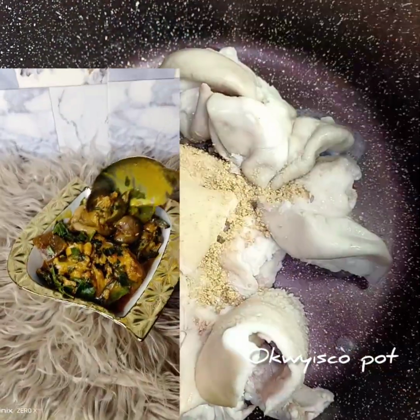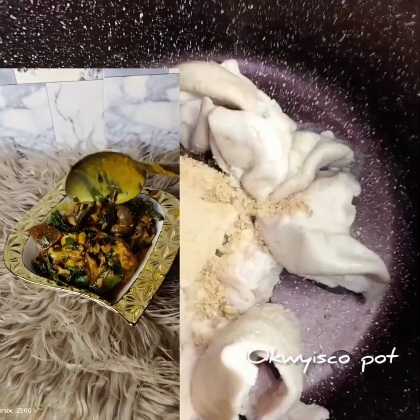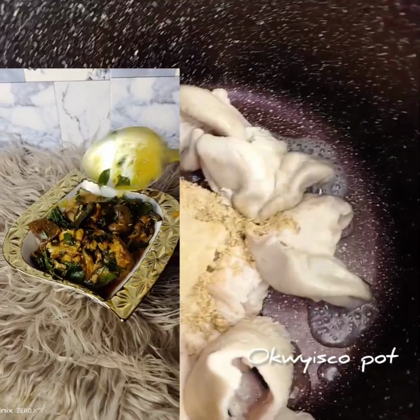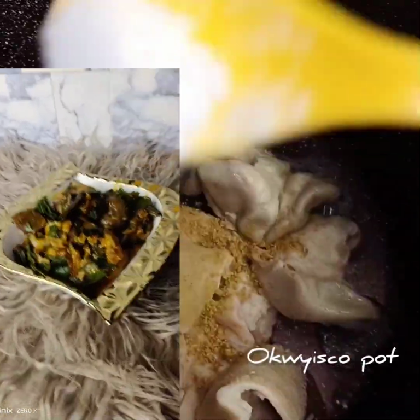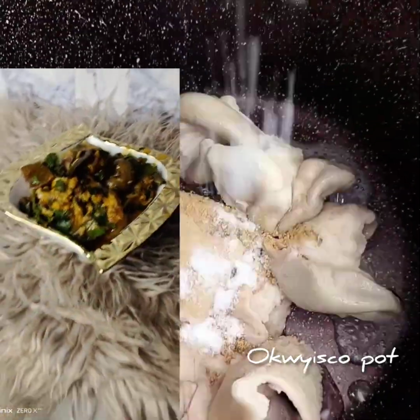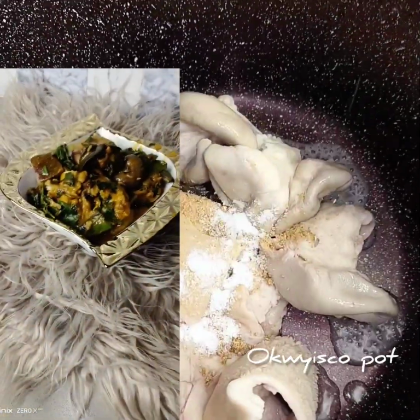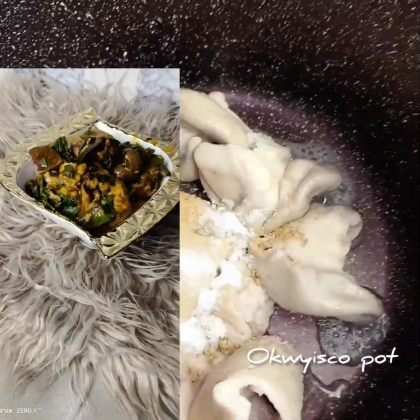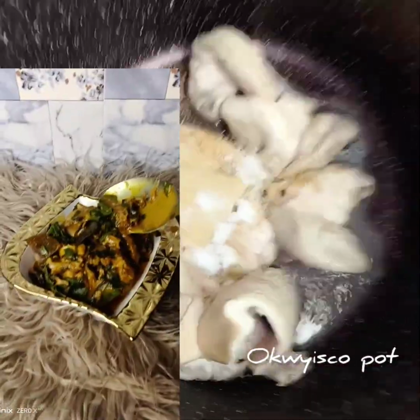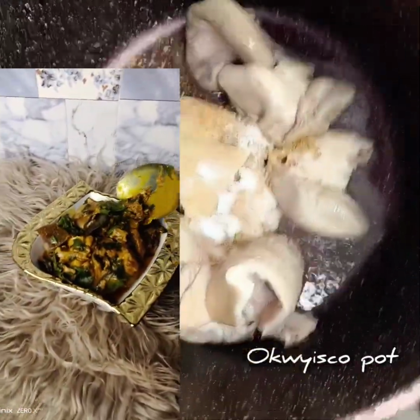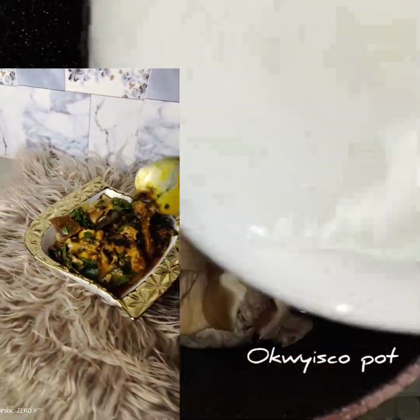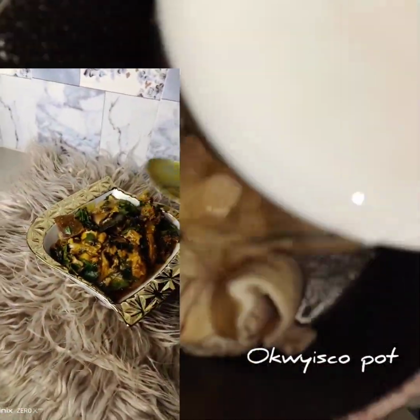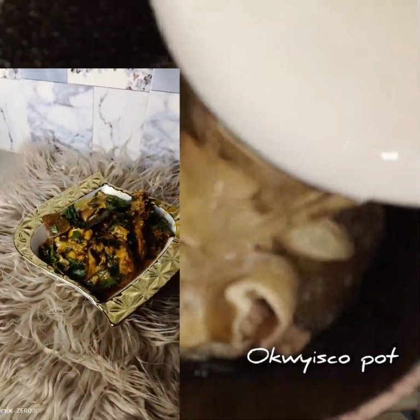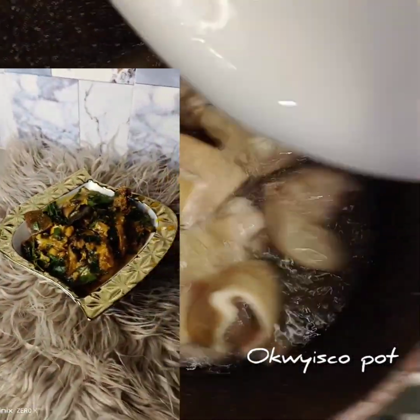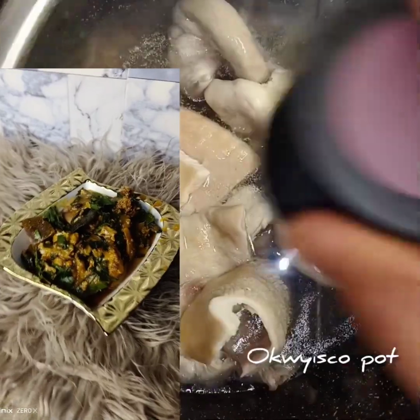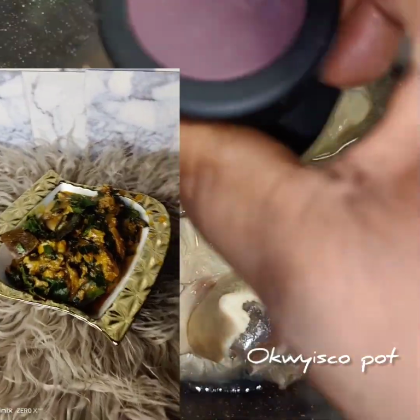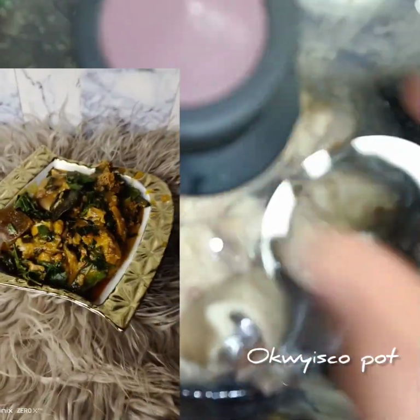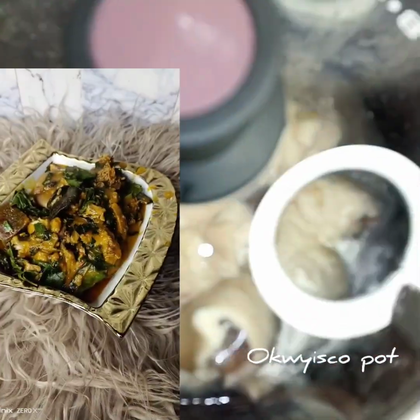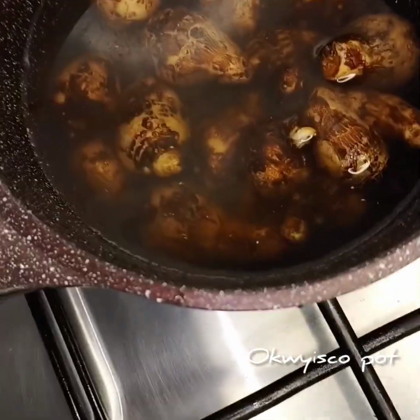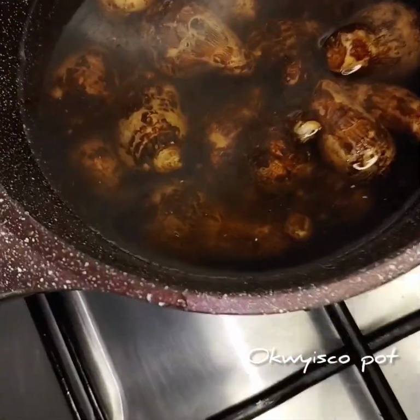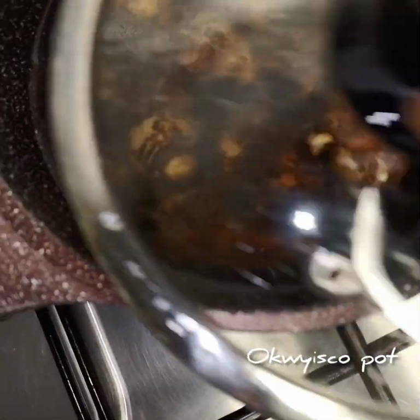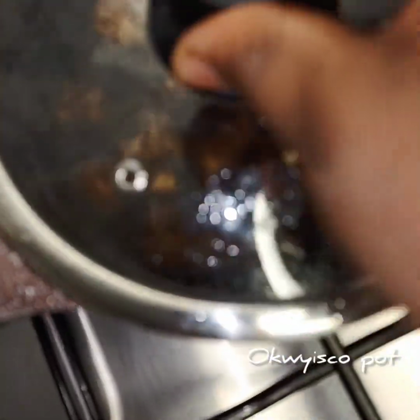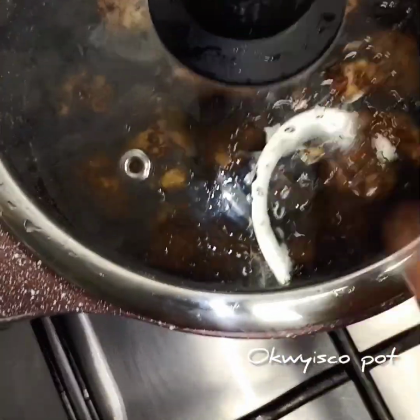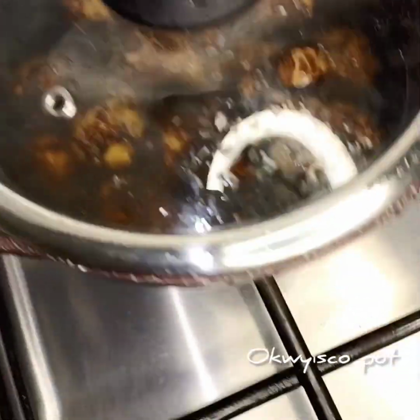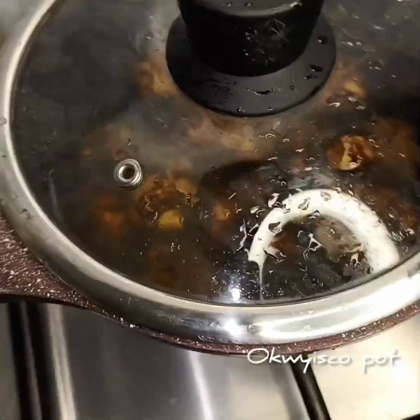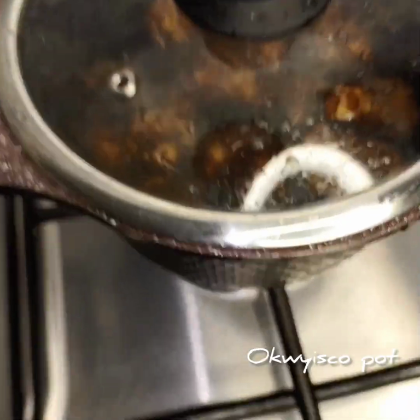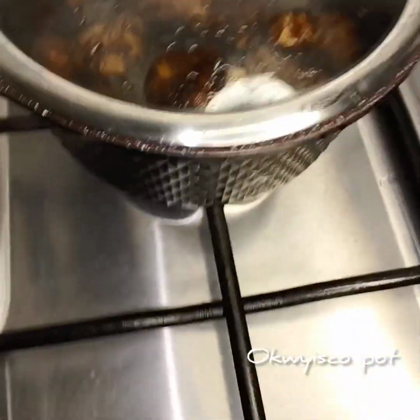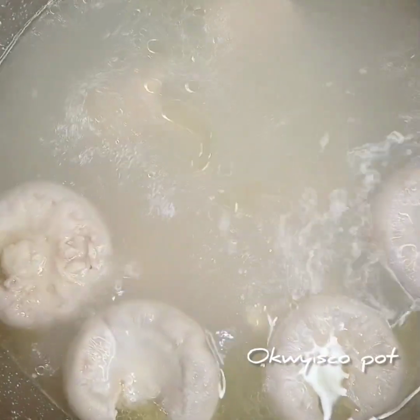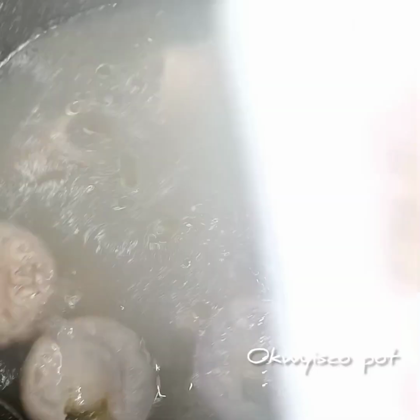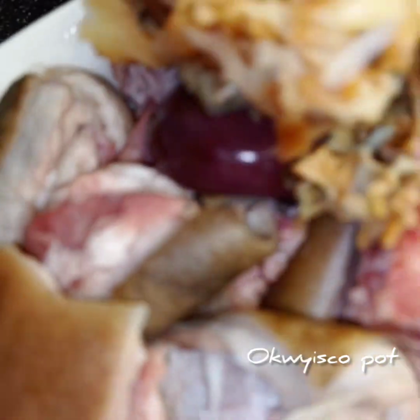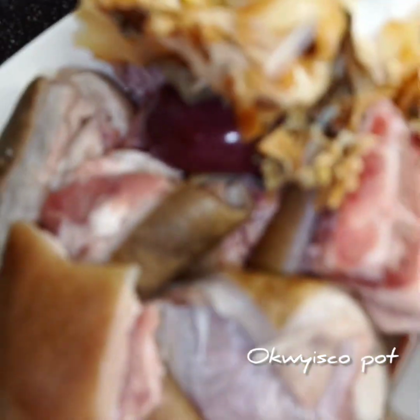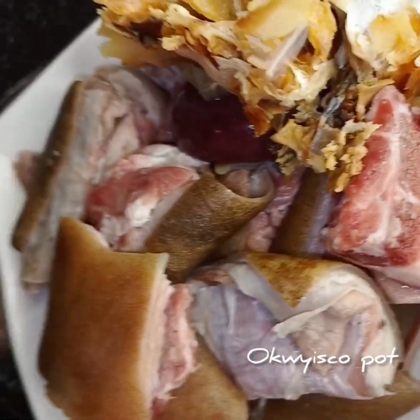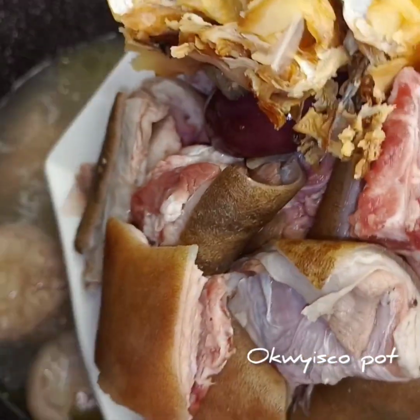In a pot, I'll add some strong meats like shaki and others. Then add one seasoning cube, add a little salt, add water, and cook for like 20 minutes. Then I'll come in and cook my cocoyam. So 20 minutes, then I come in to add my goat's meat.